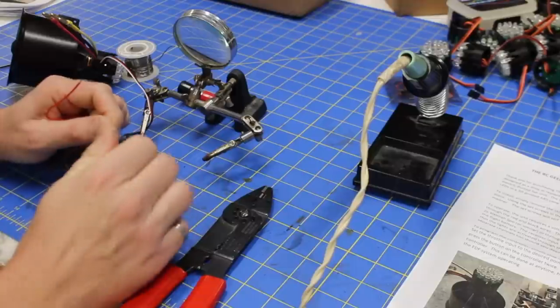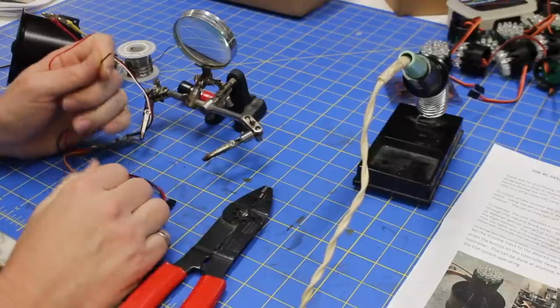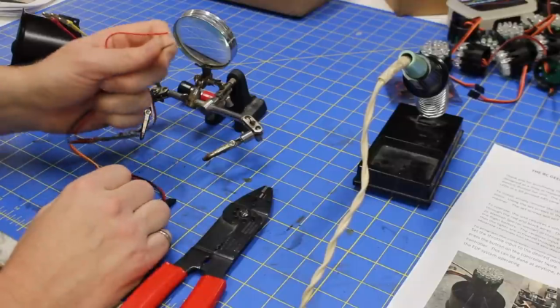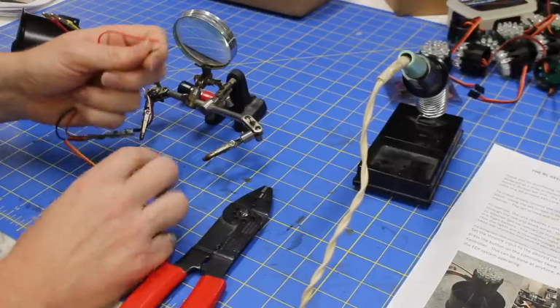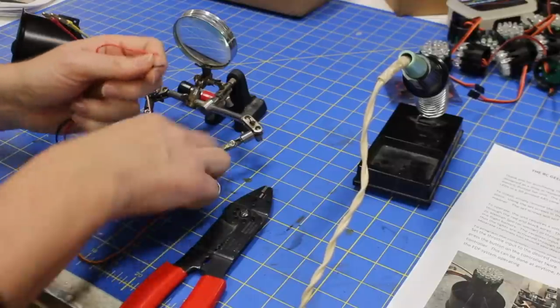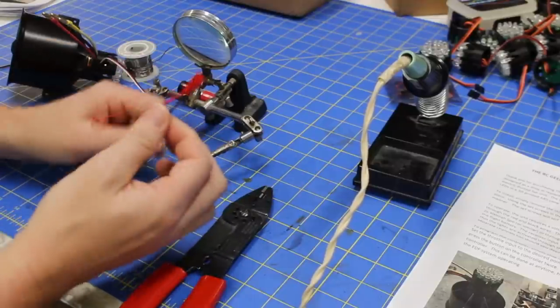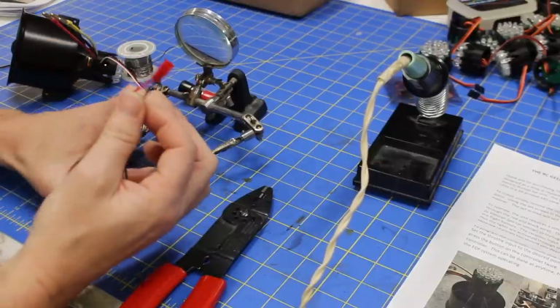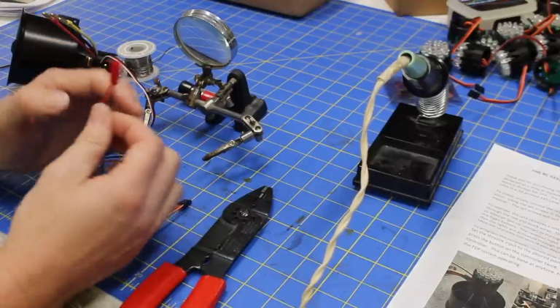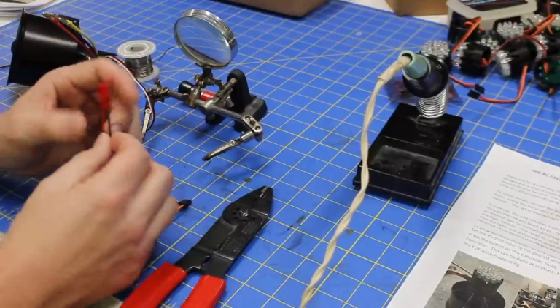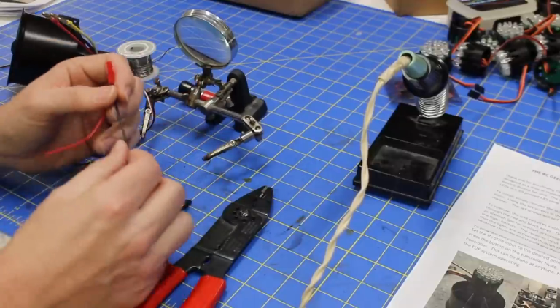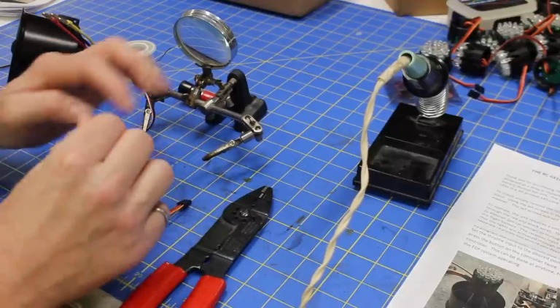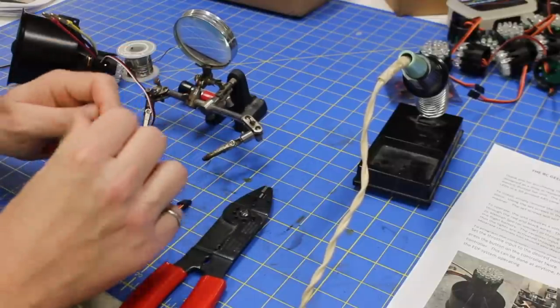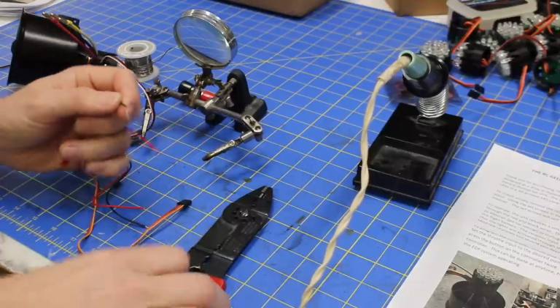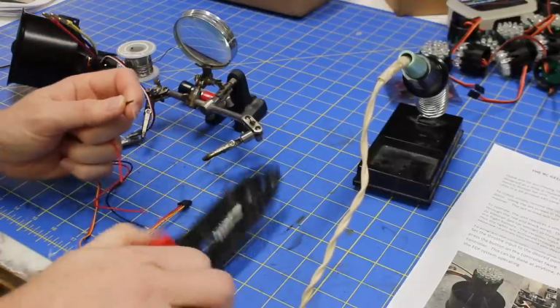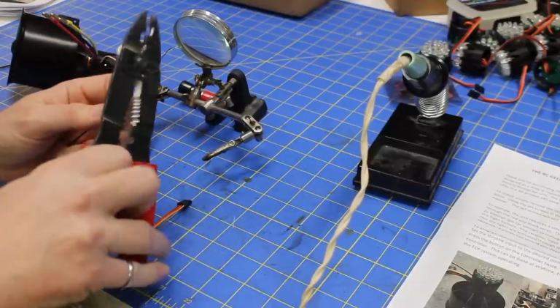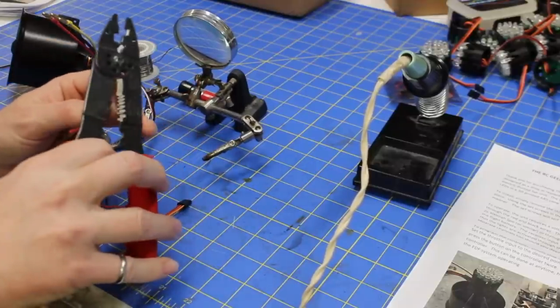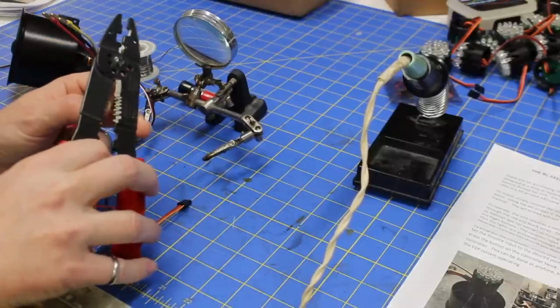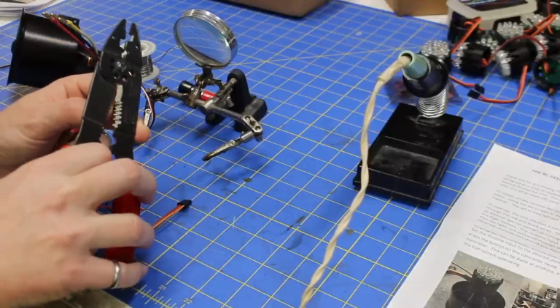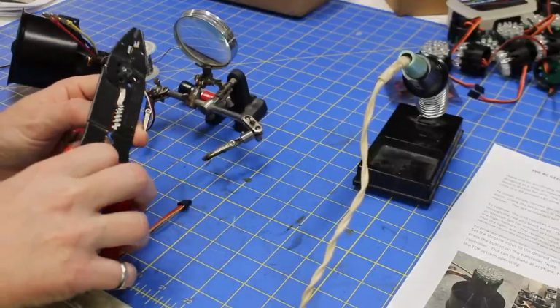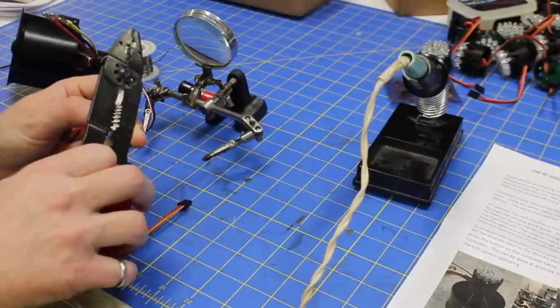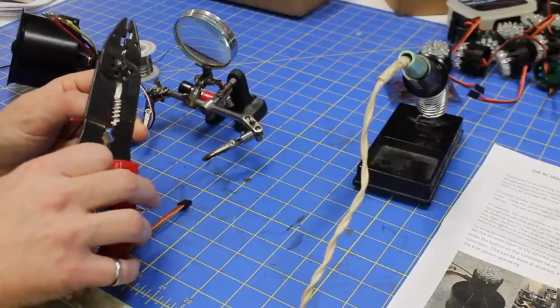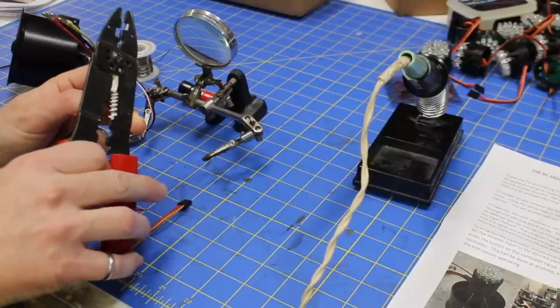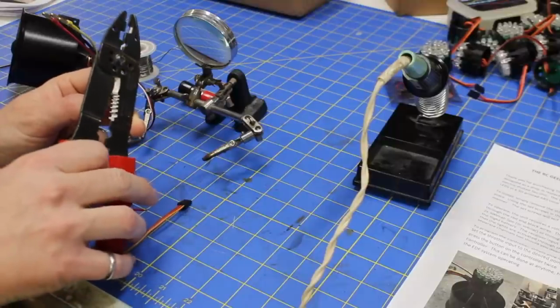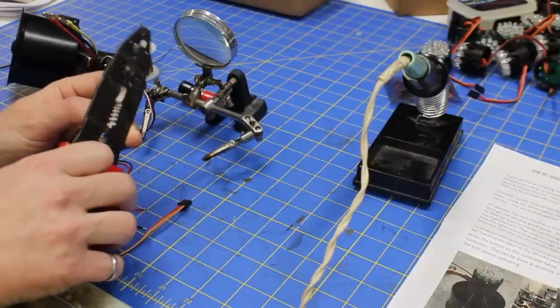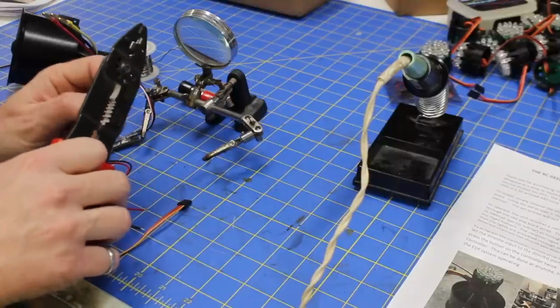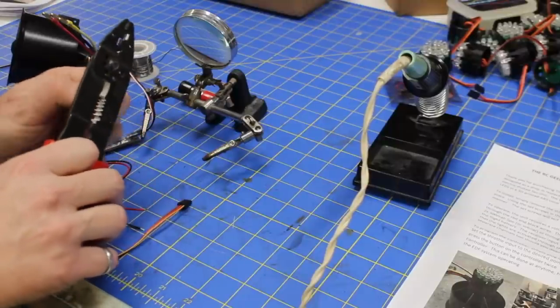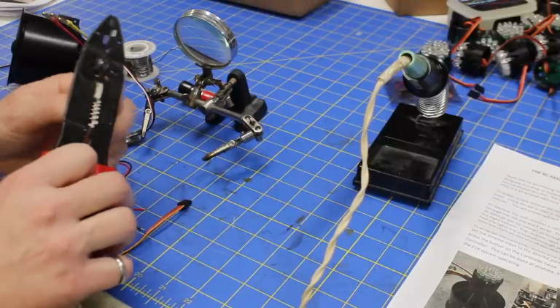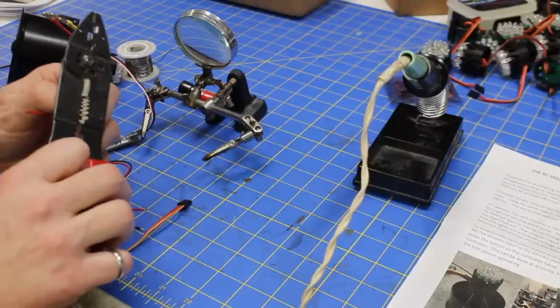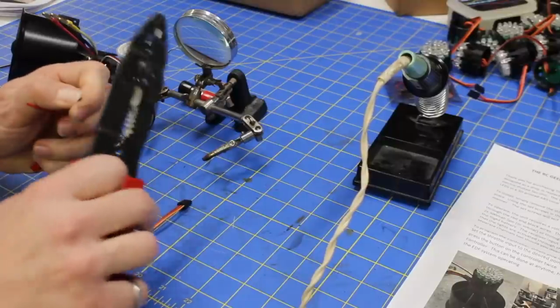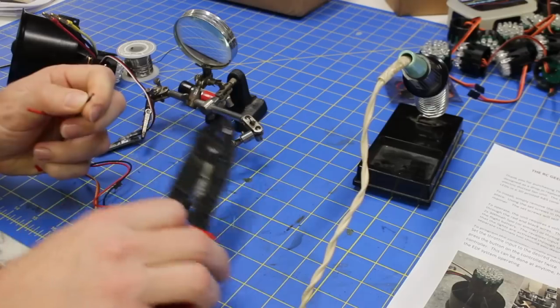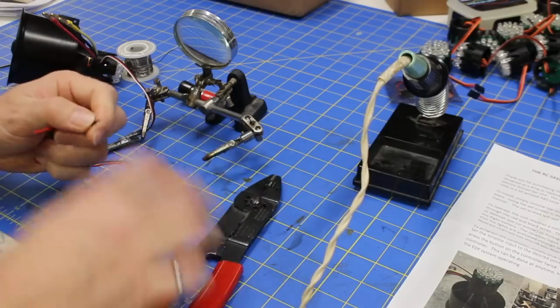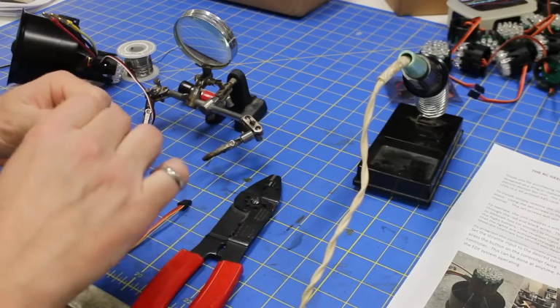To solder the power leads, I've just got a JST connector here. I'm going to simply solder it on, and that's going to provide our external power. I'm going to run just an external battery here.